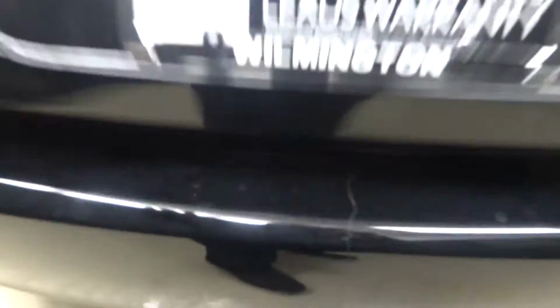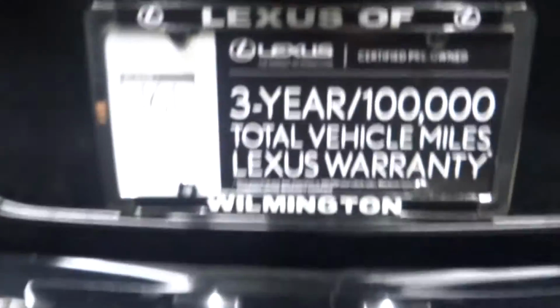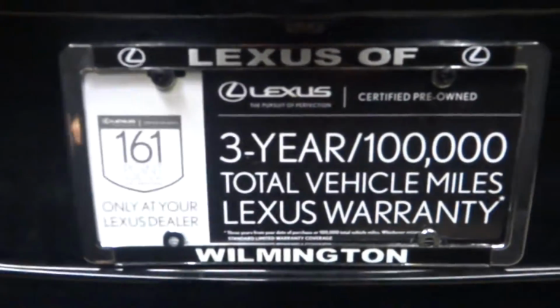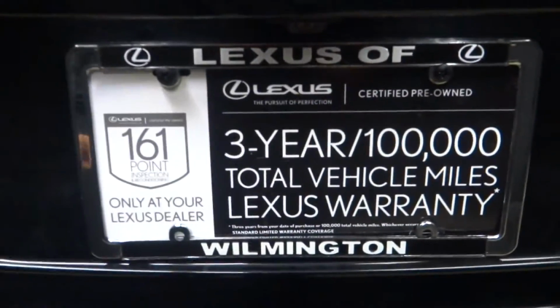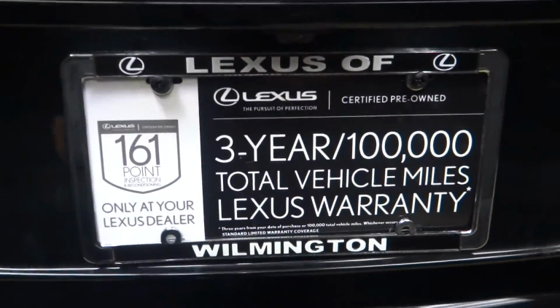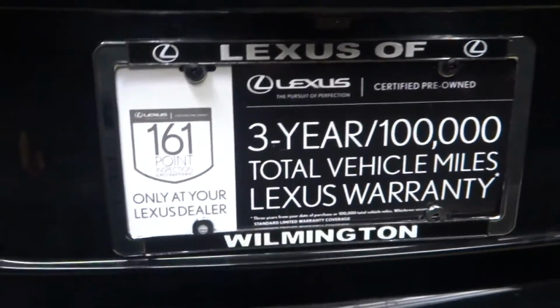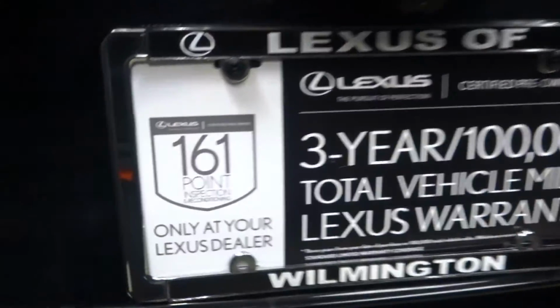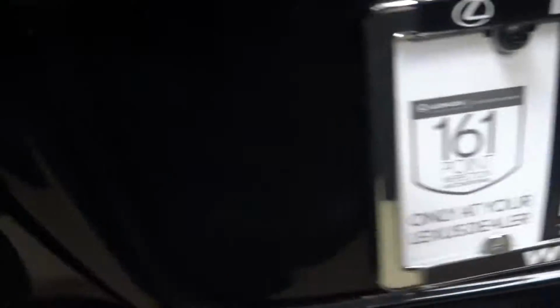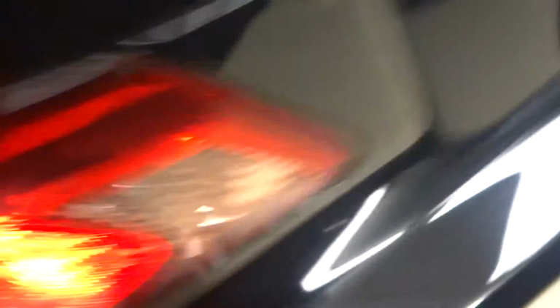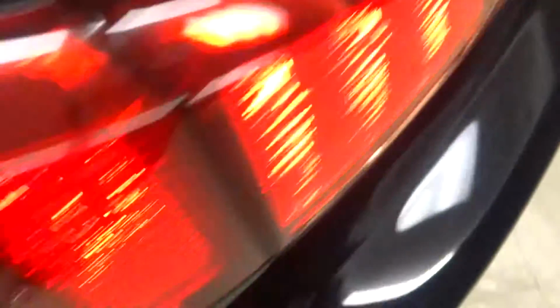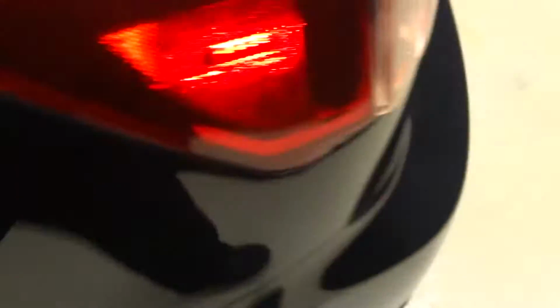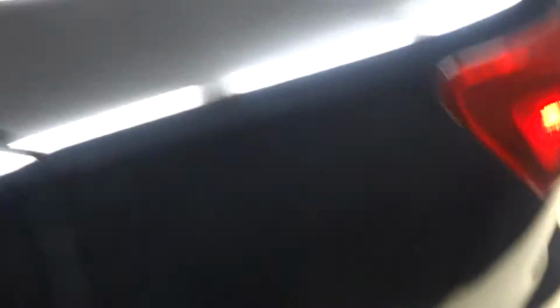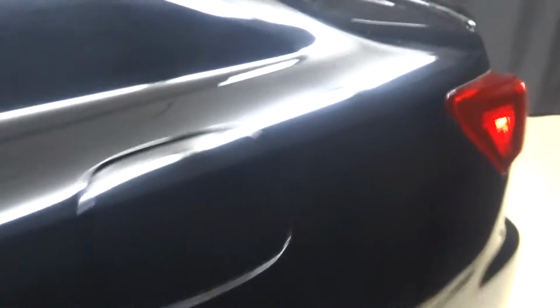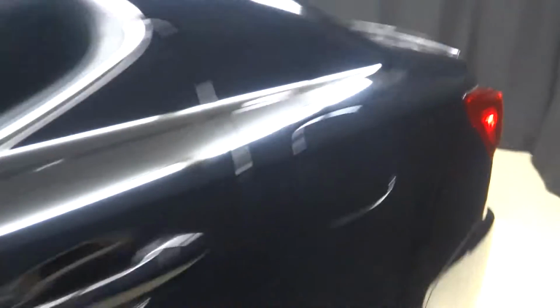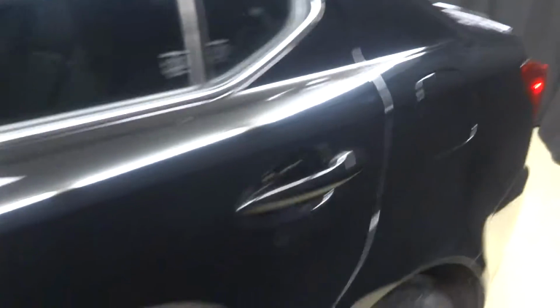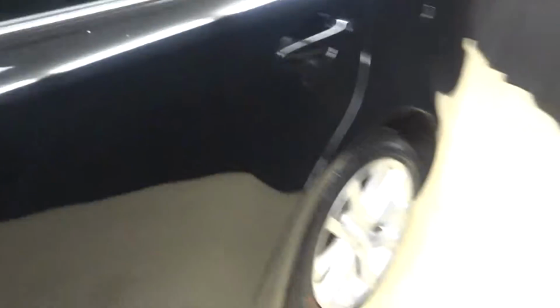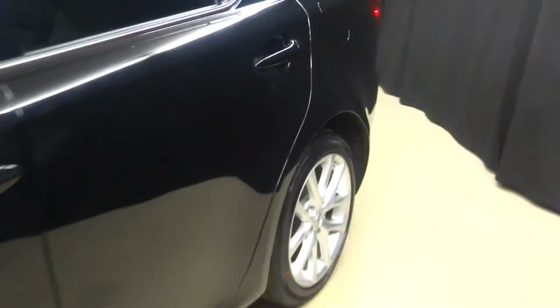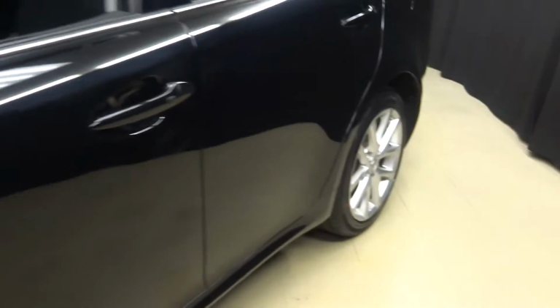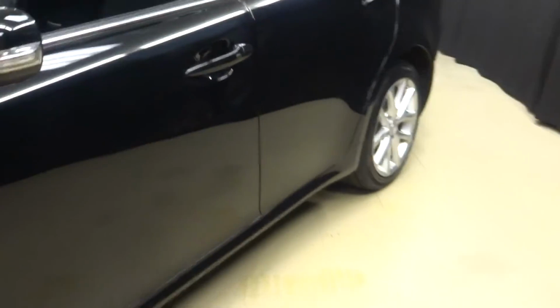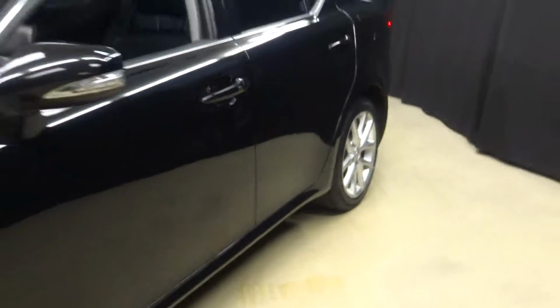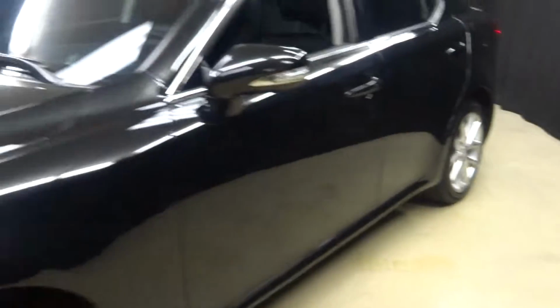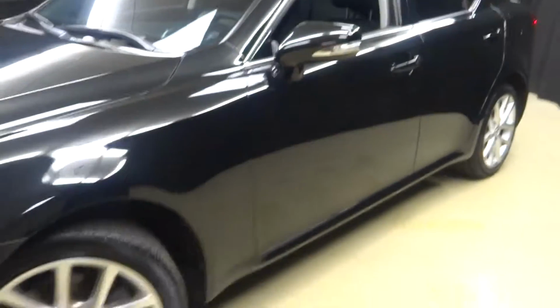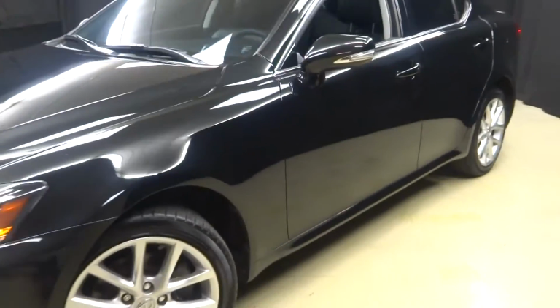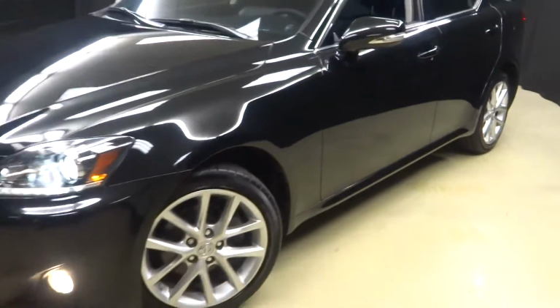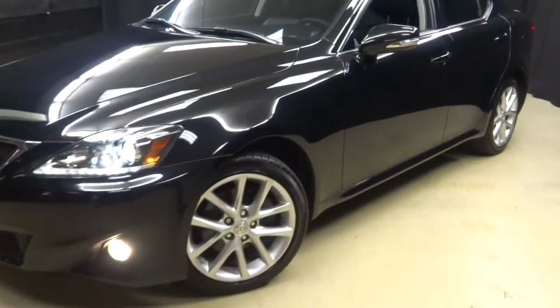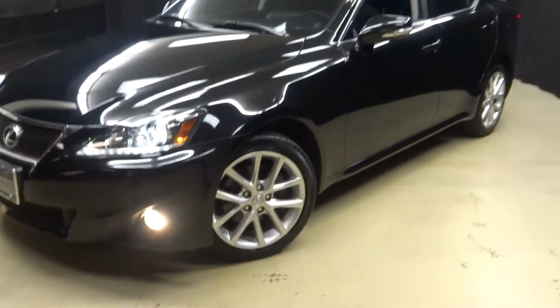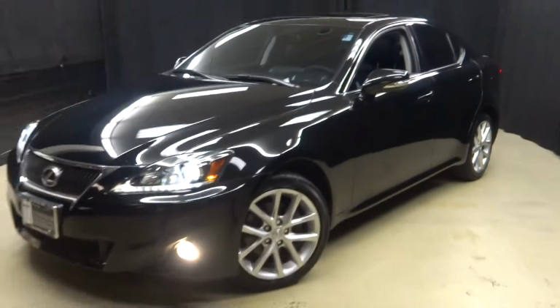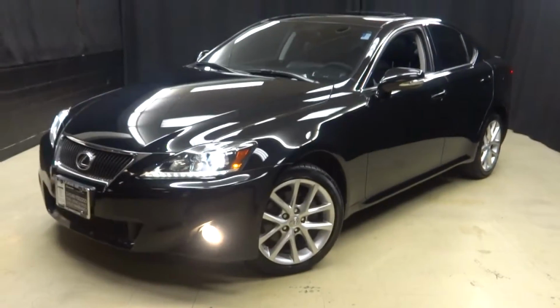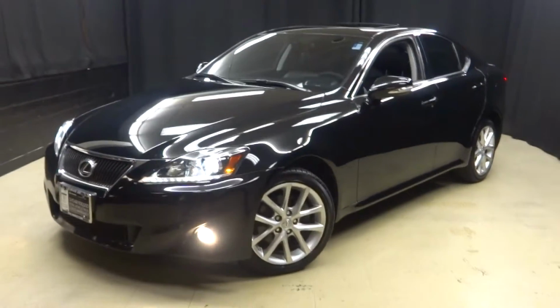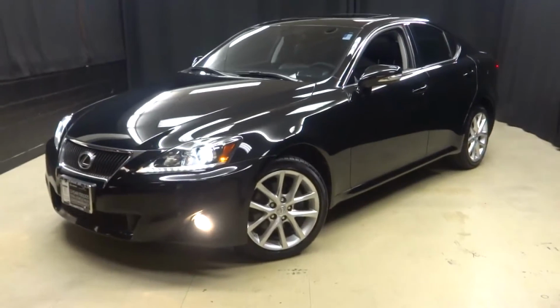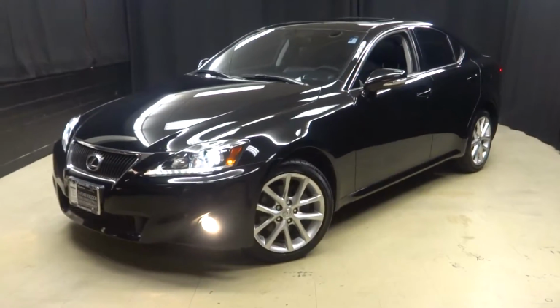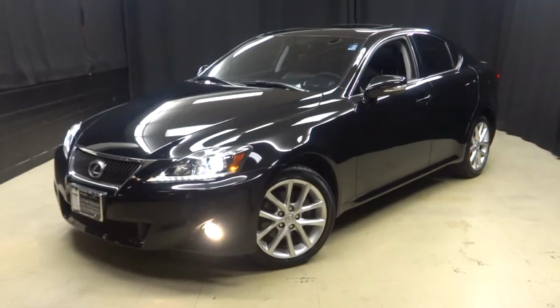And it's Lexus certified. That's right, that means this 2013 IS has been put through an 861-checkpoint inspection by our certified Lexus technician.